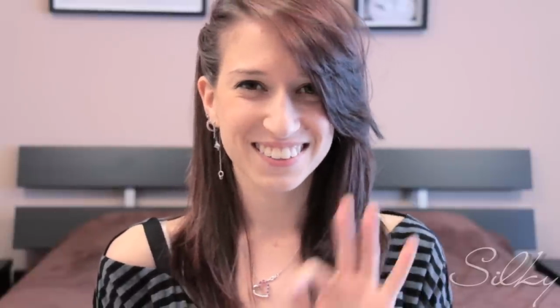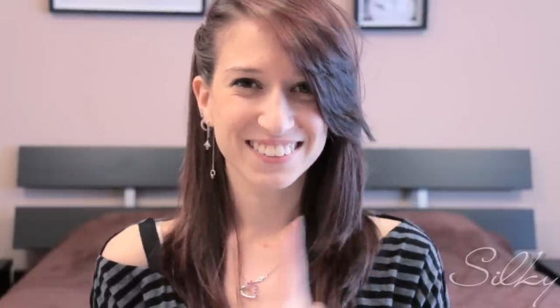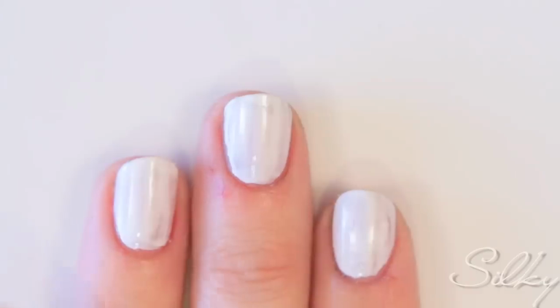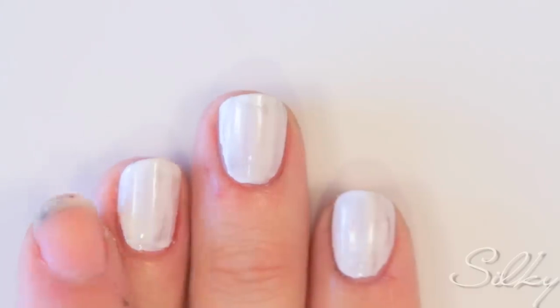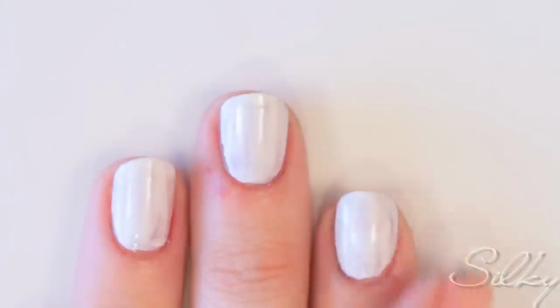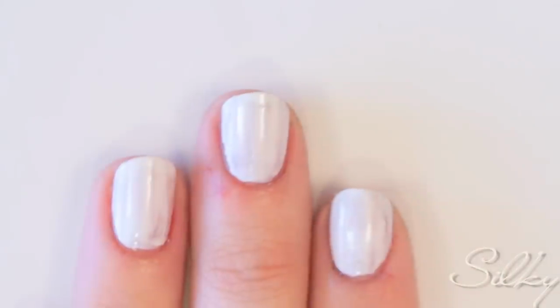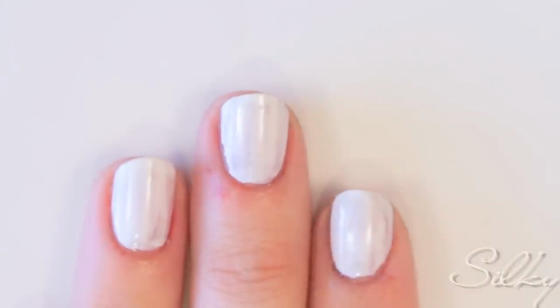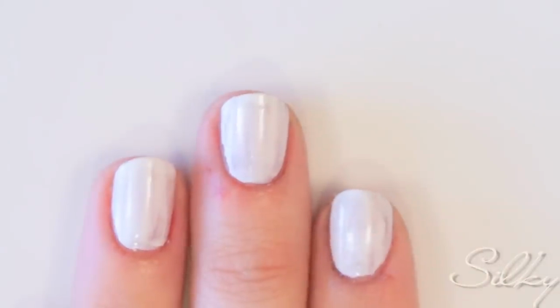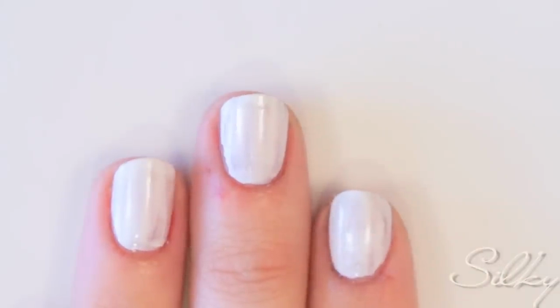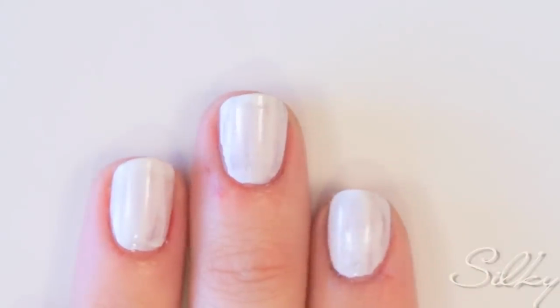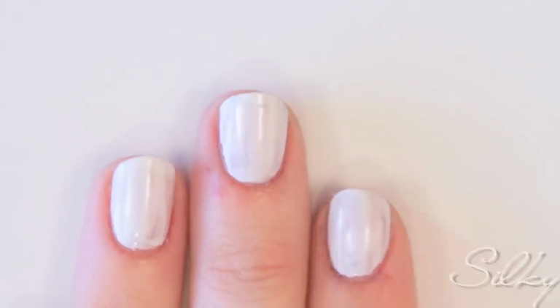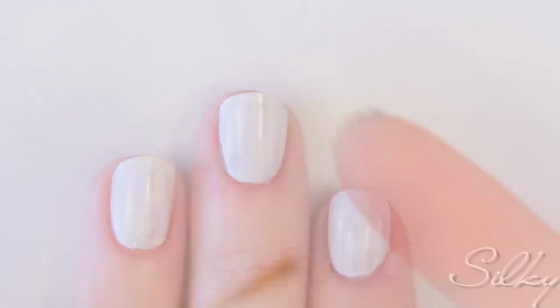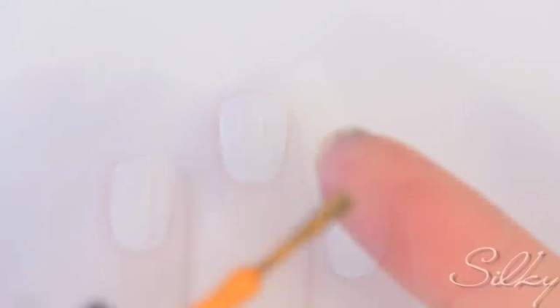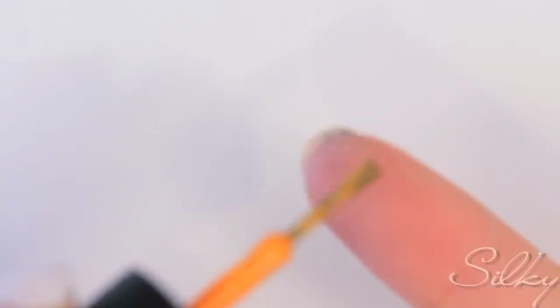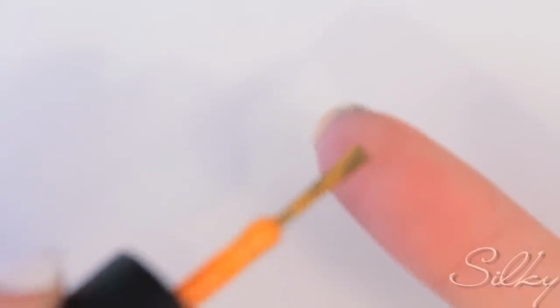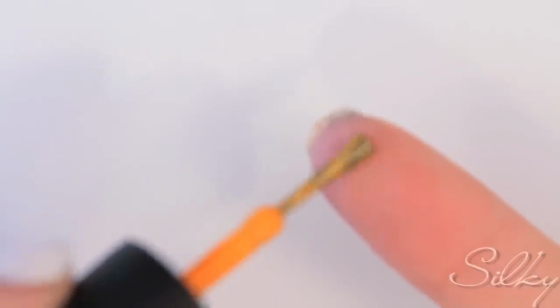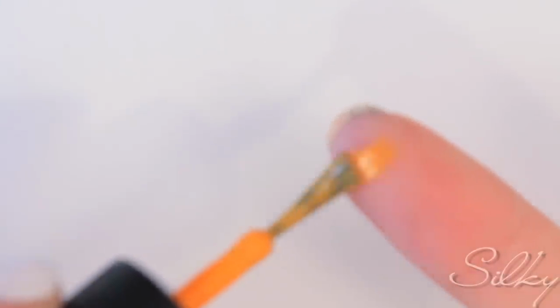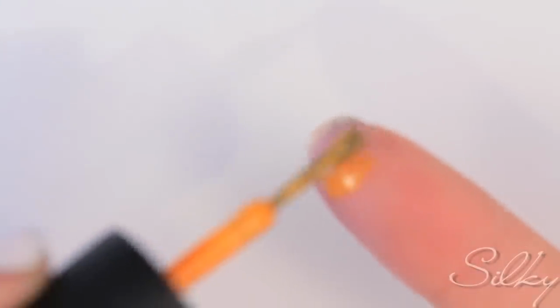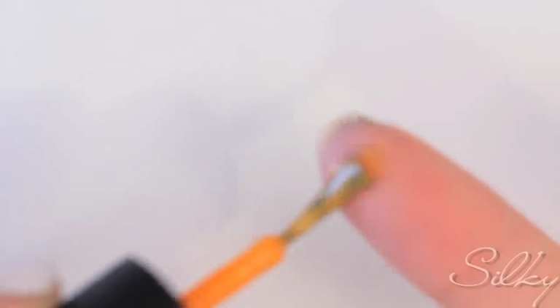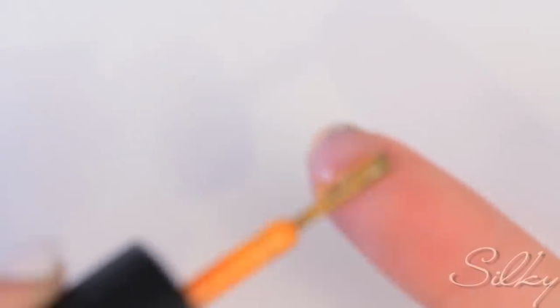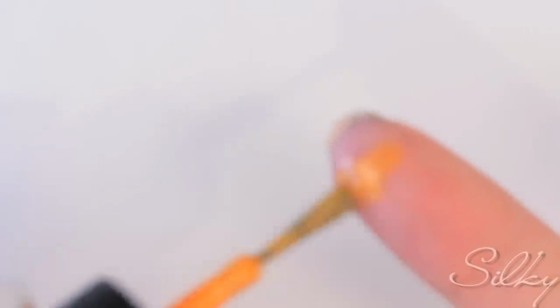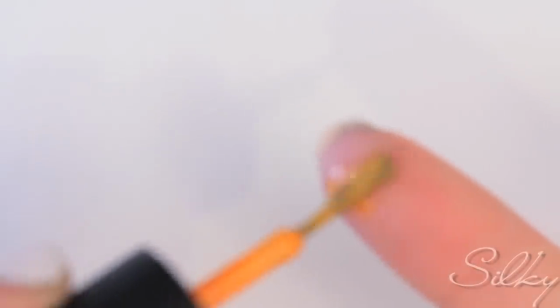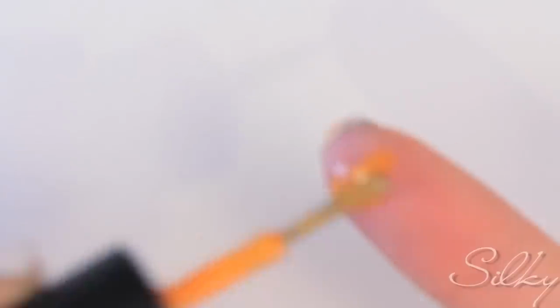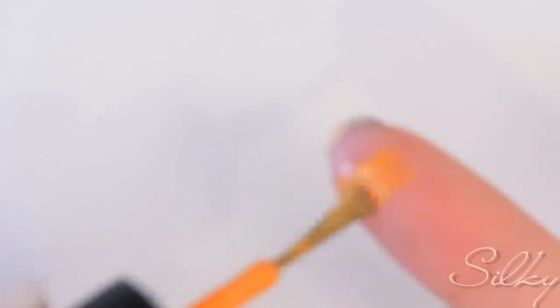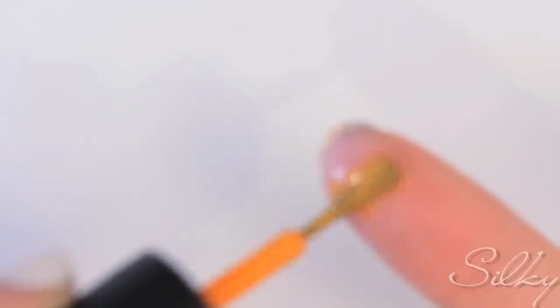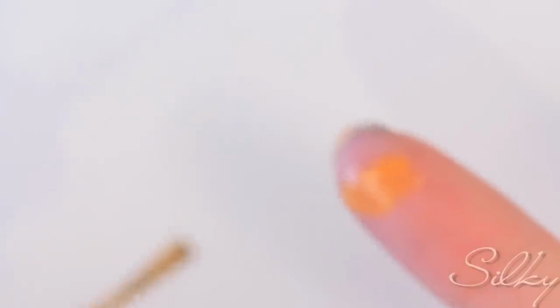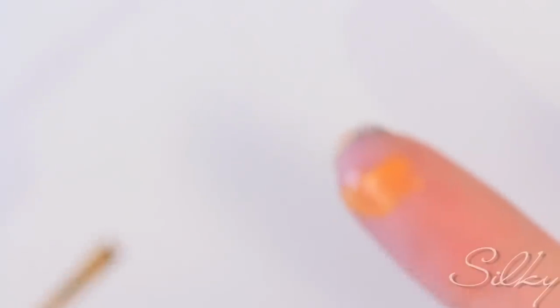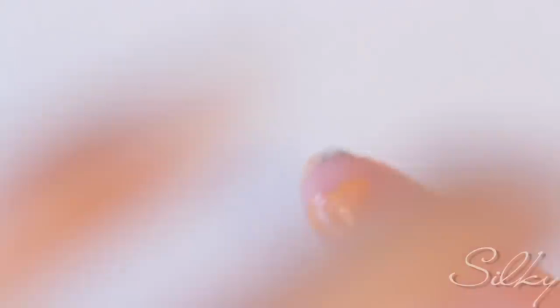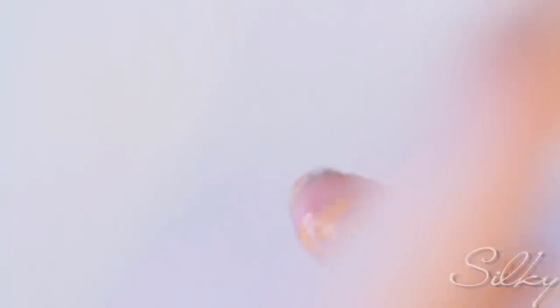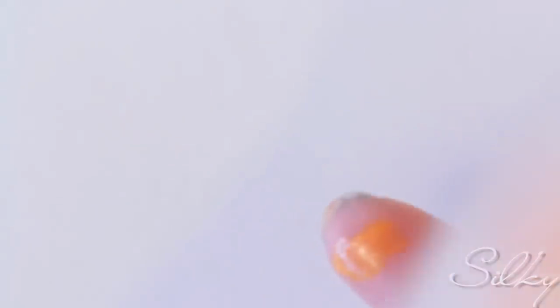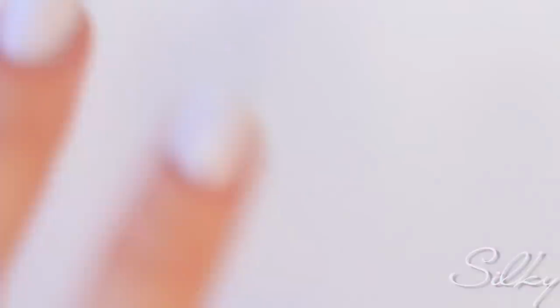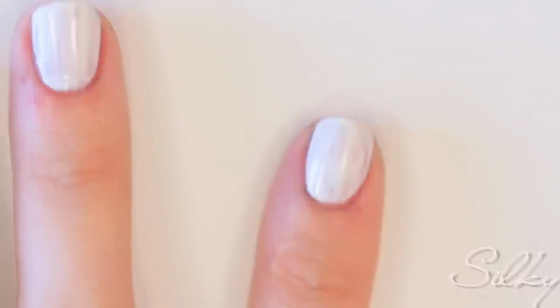Apply one layer of white polish to all your nails. Next, pick a color and apply polish to the pad of your finger — this is what we are going to use to stamp fingerprints.